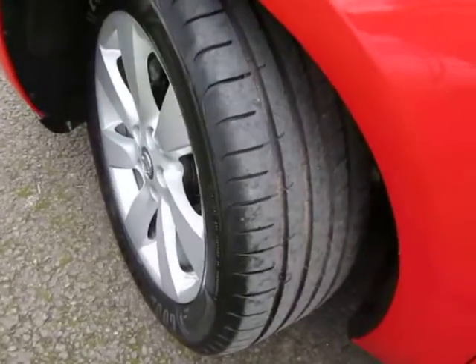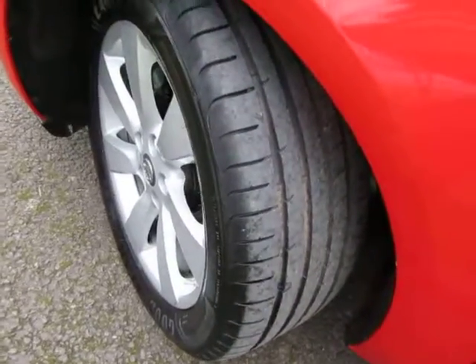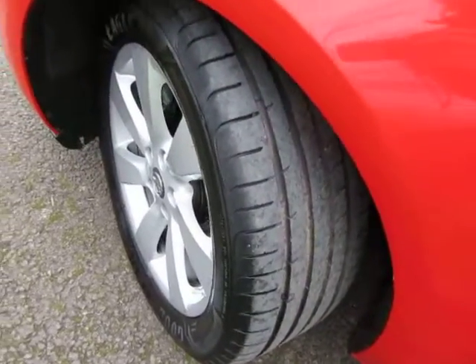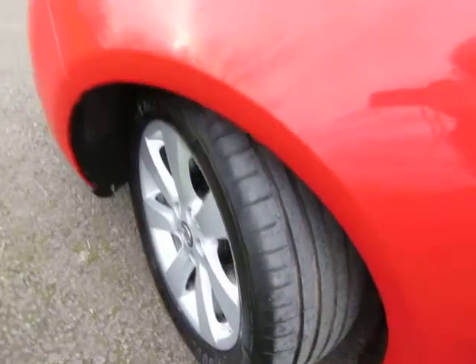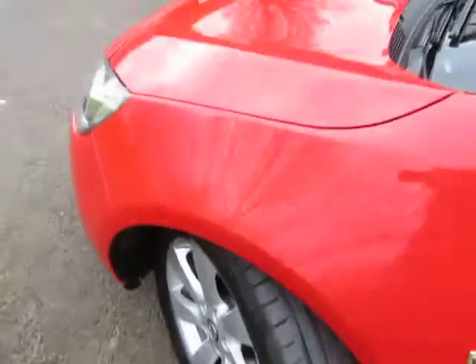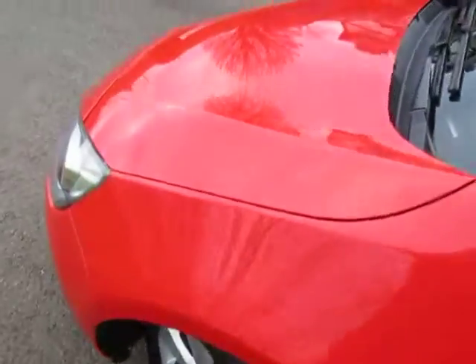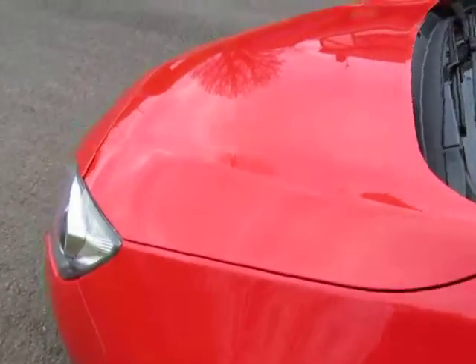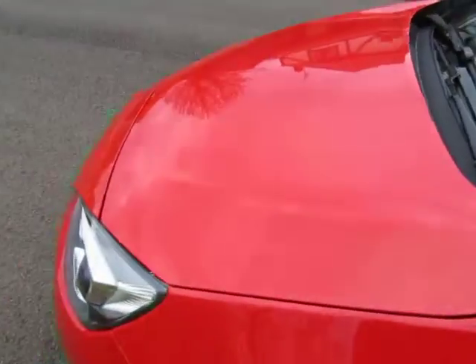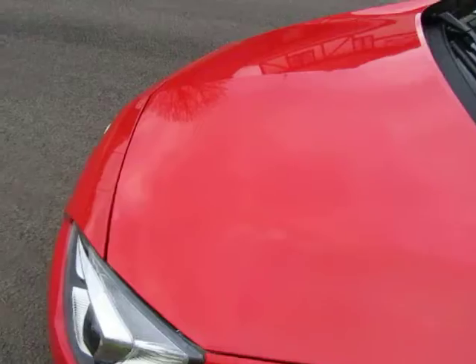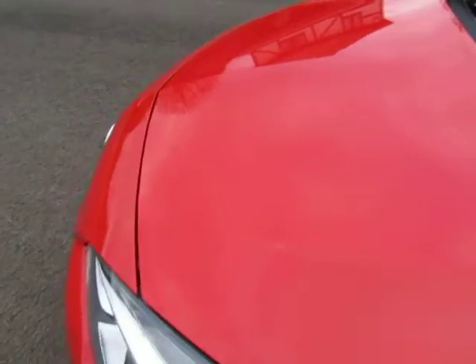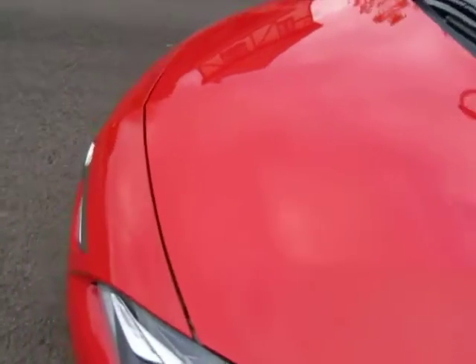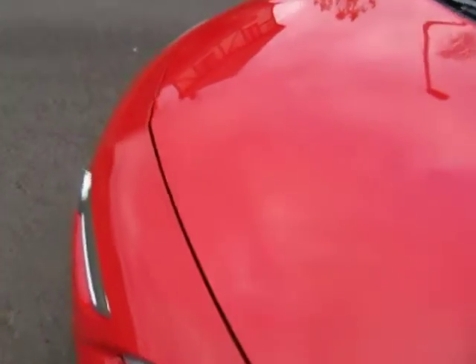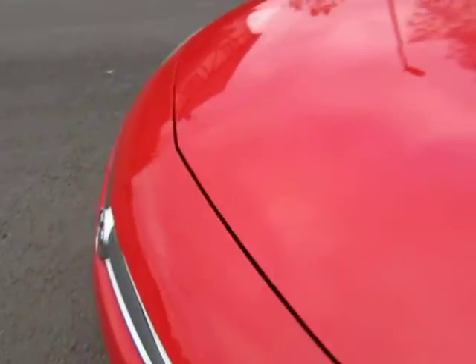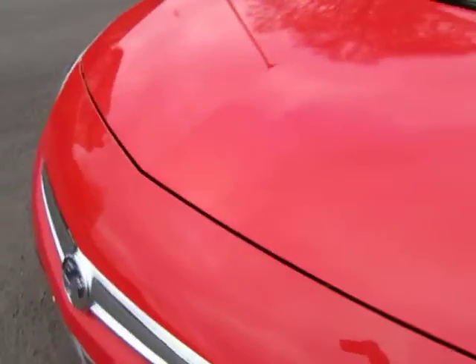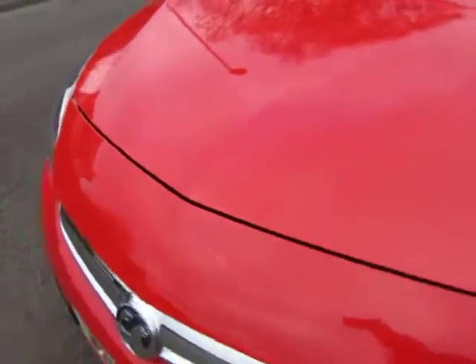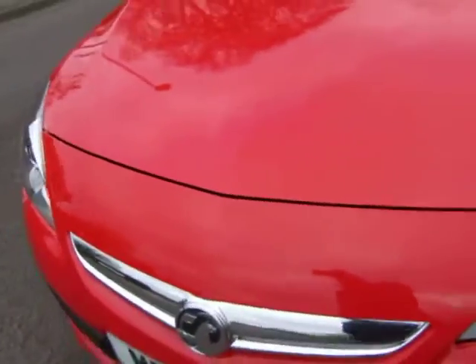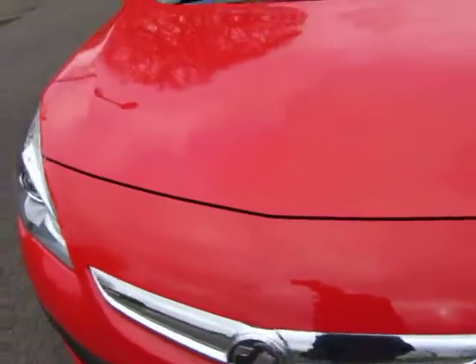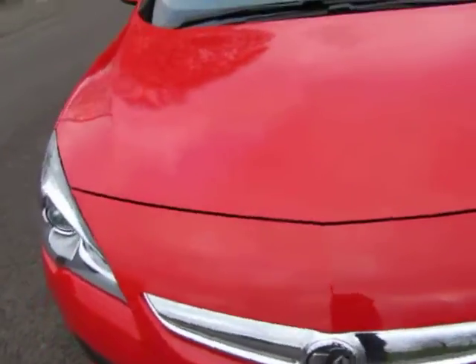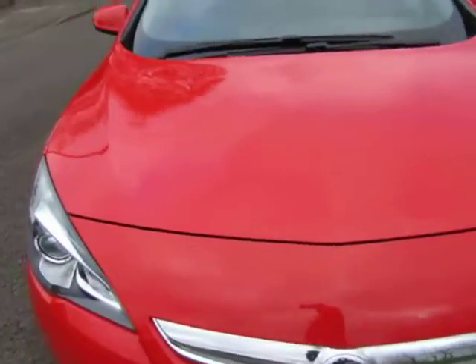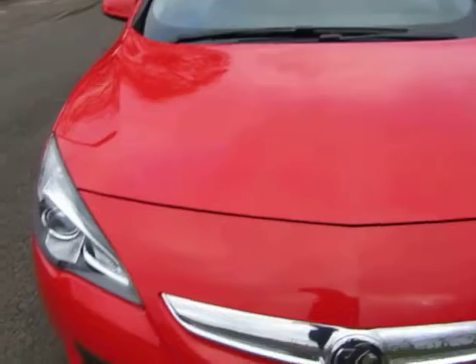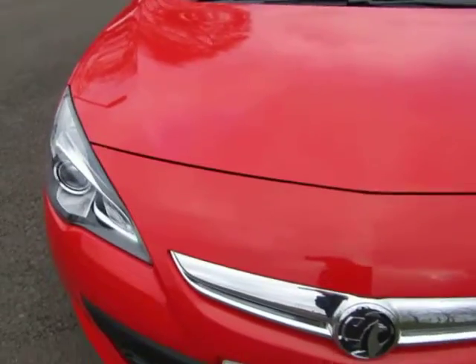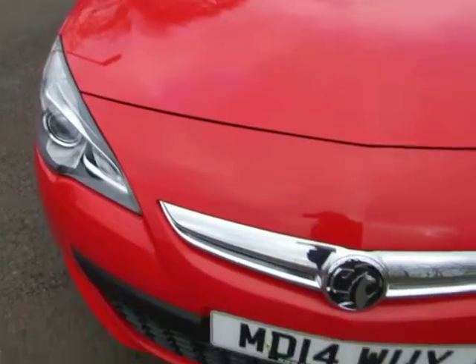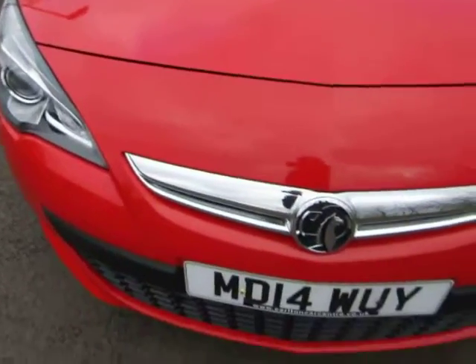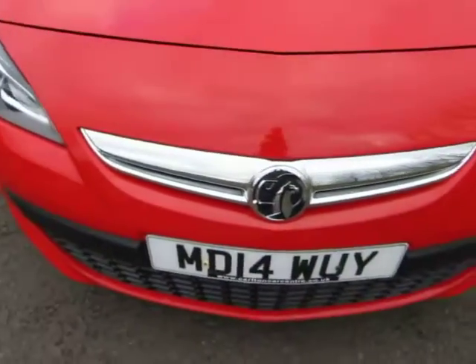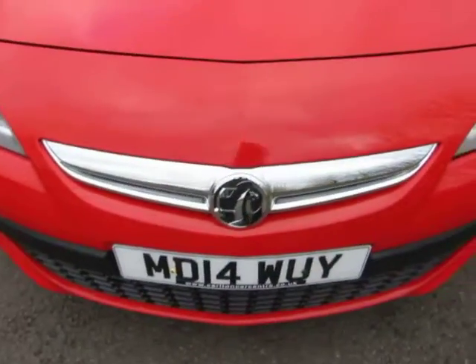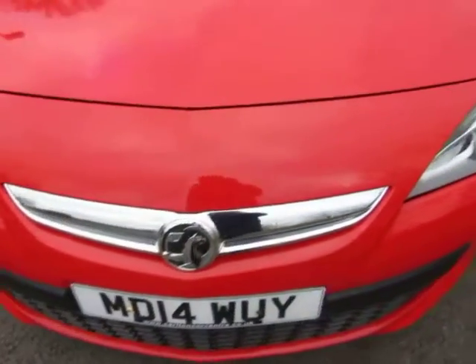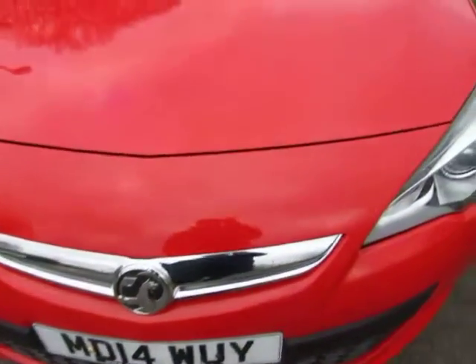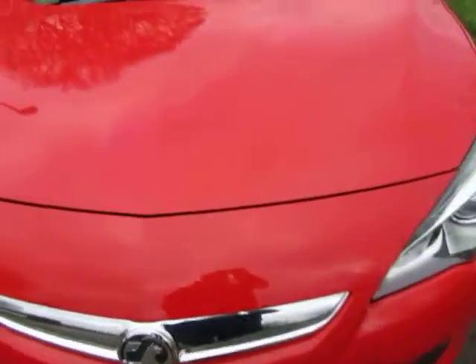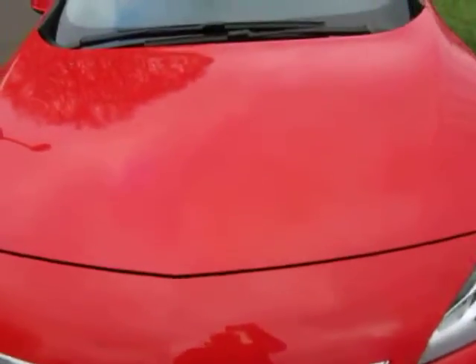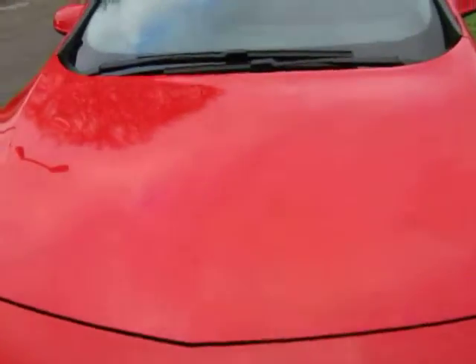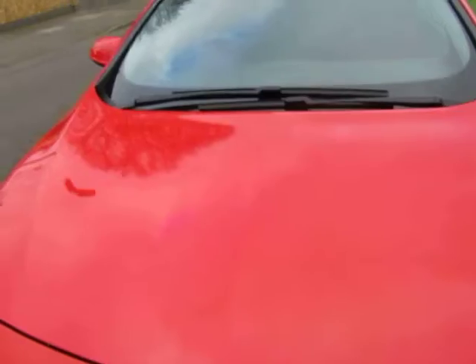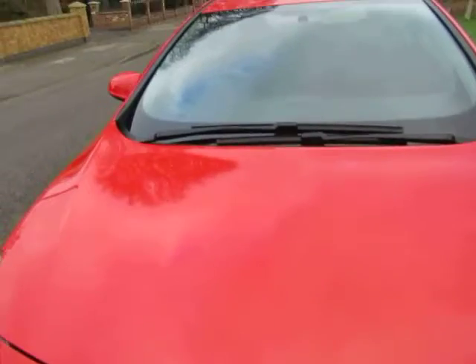We have two keys with the car. 15,000 miles for a car that's approaching four years old now.